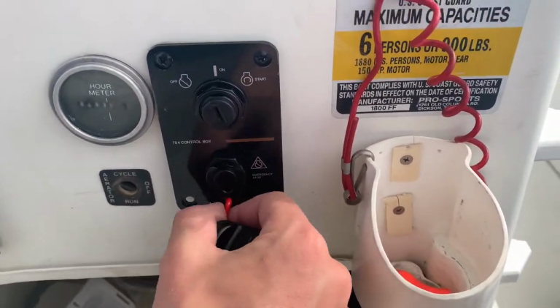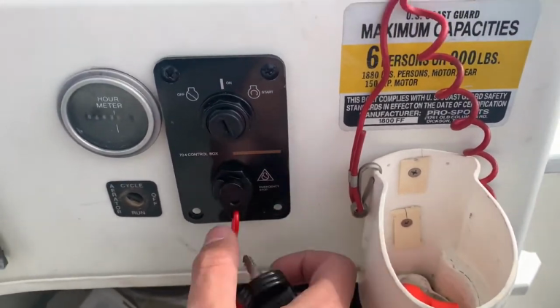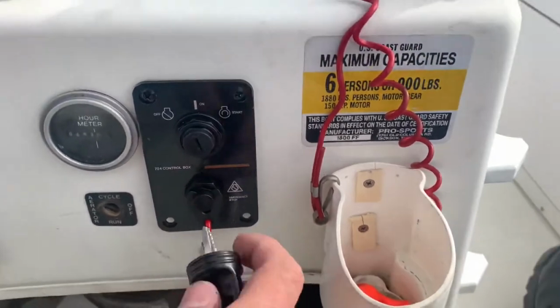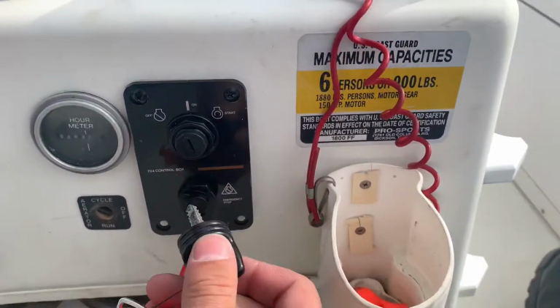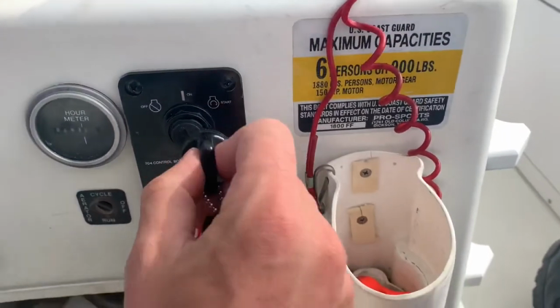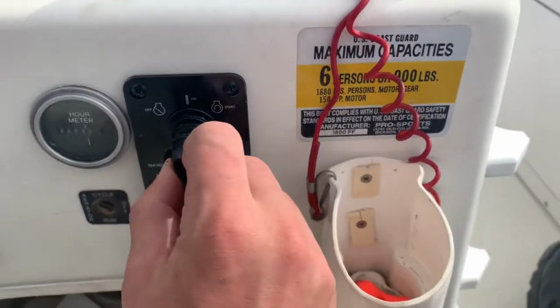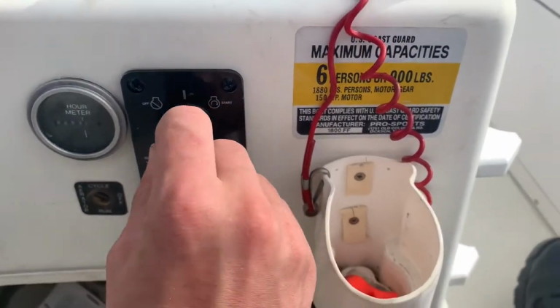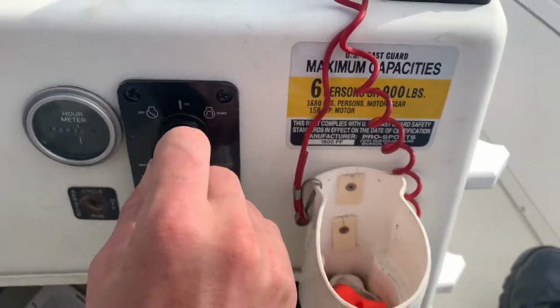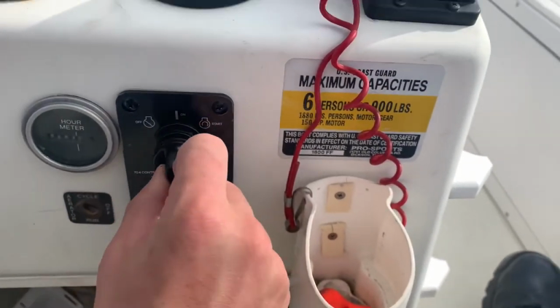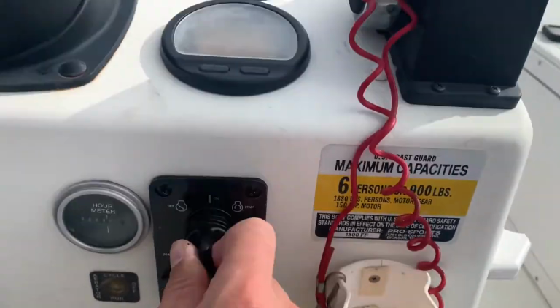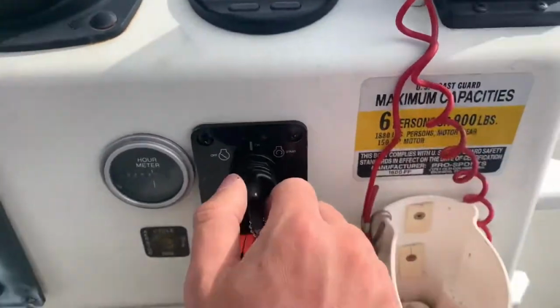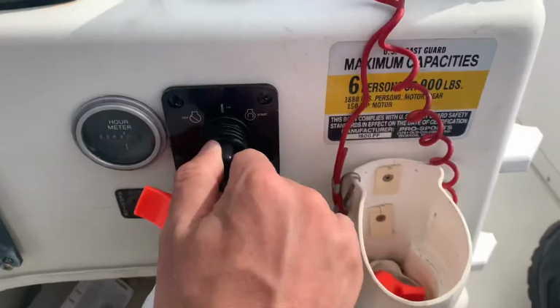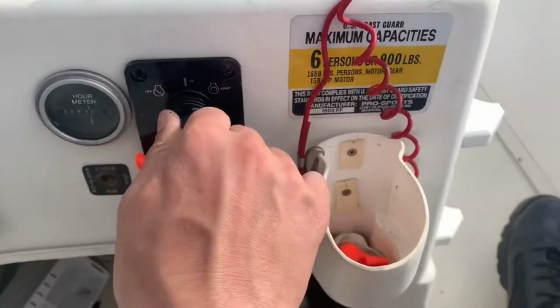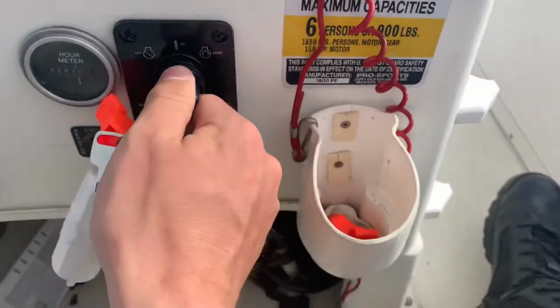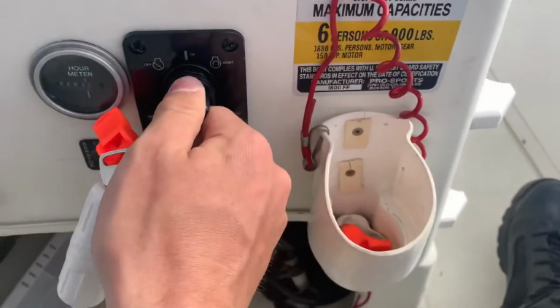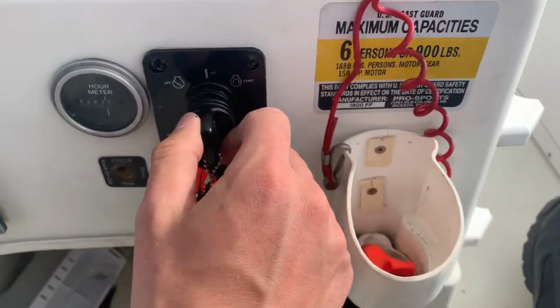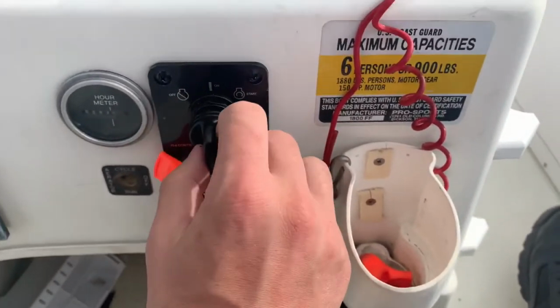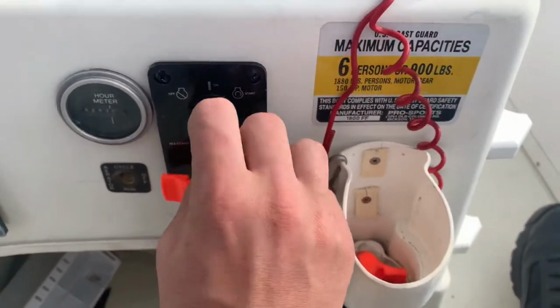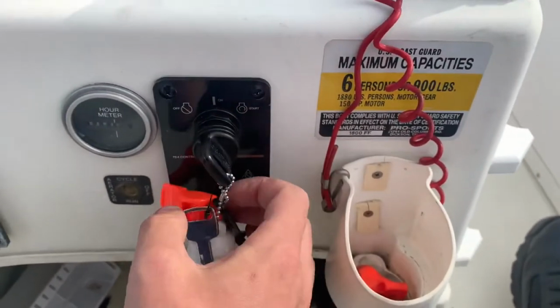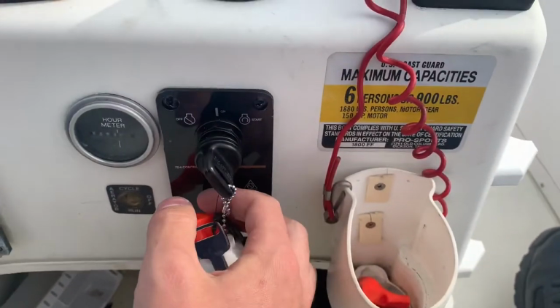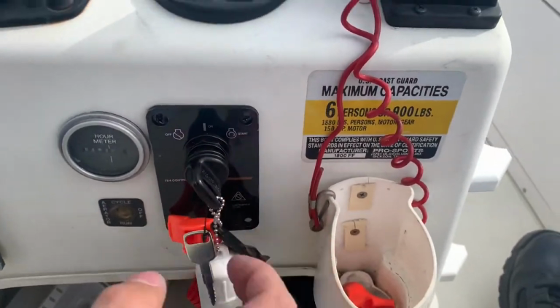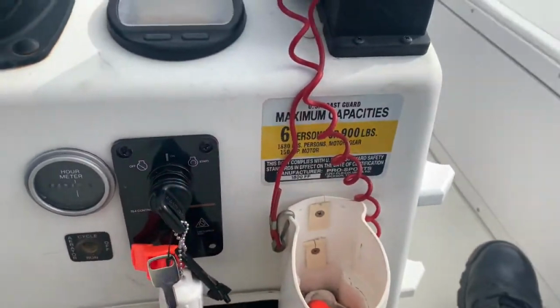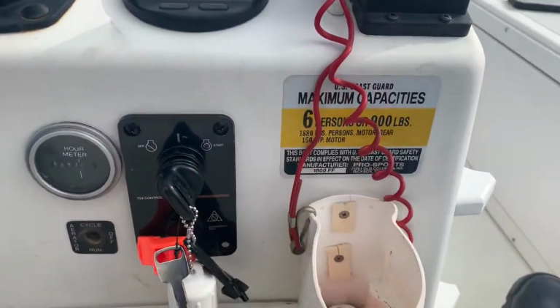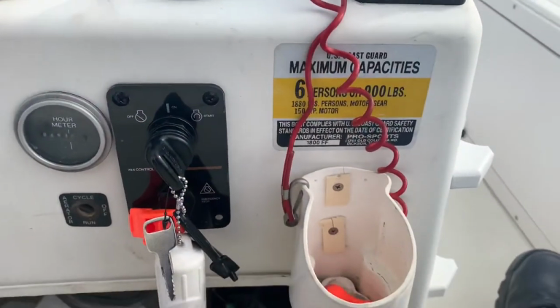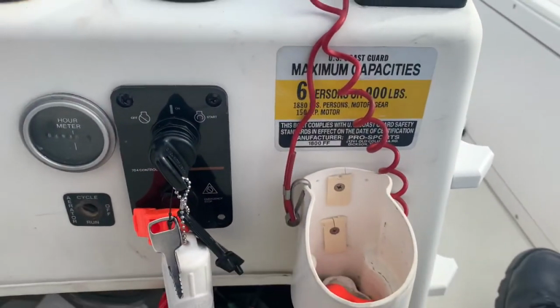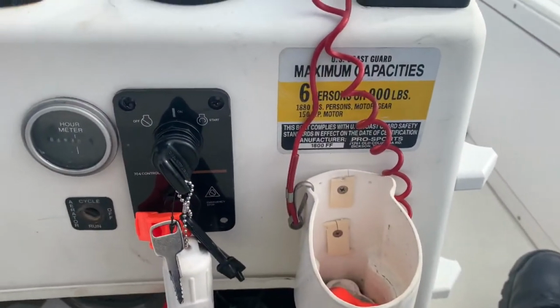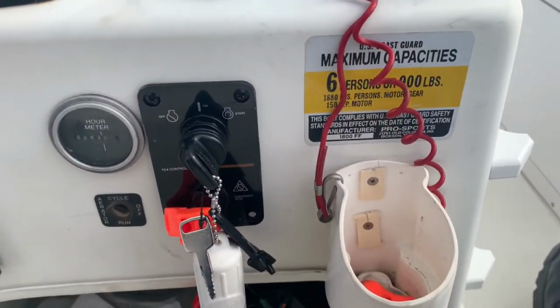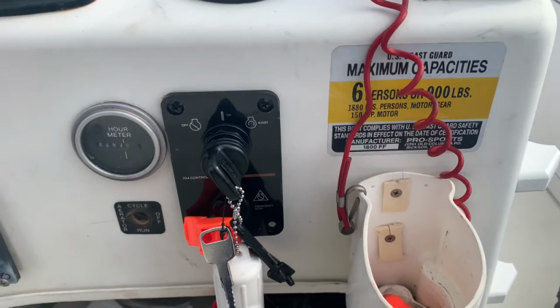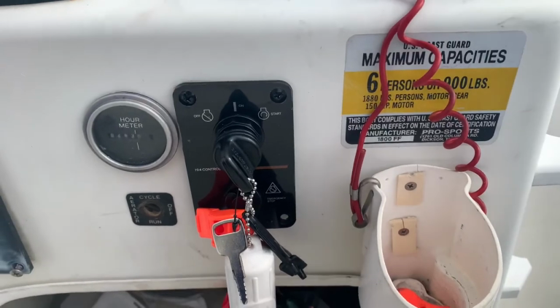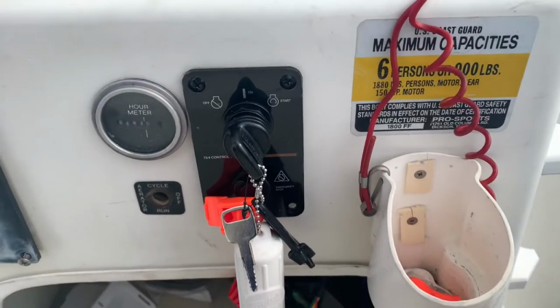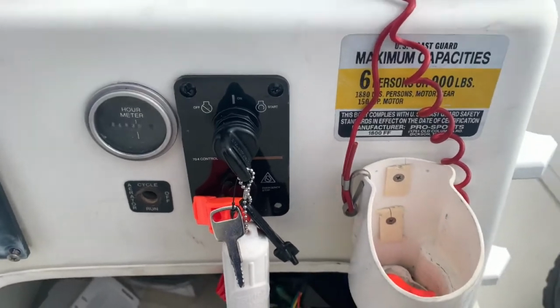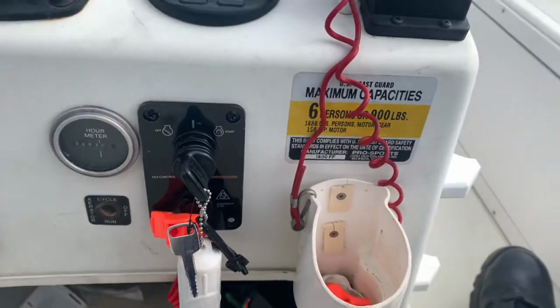It's pretty tight now — good to go. Got the emergency stop plugged in — give her a go. Good to go!